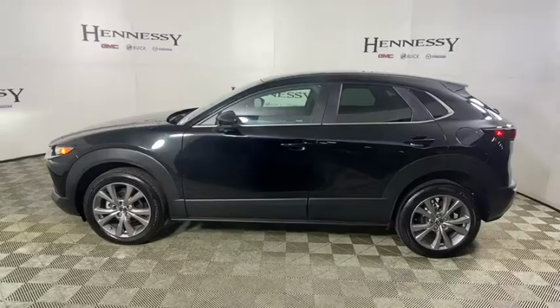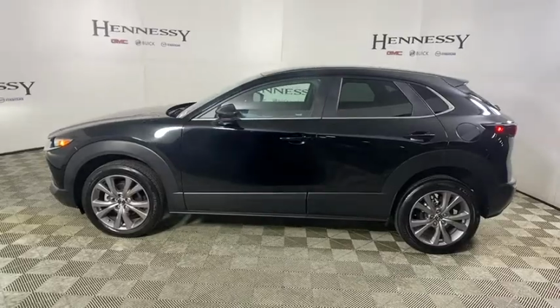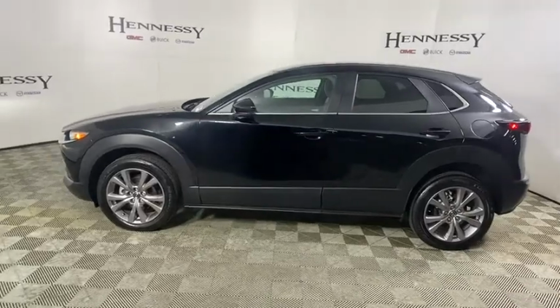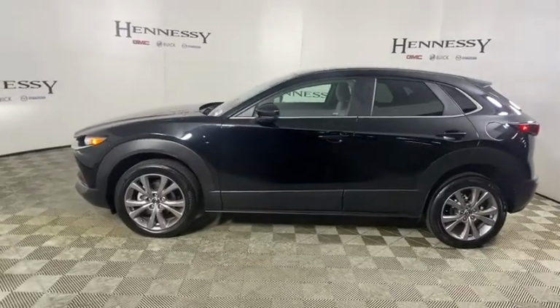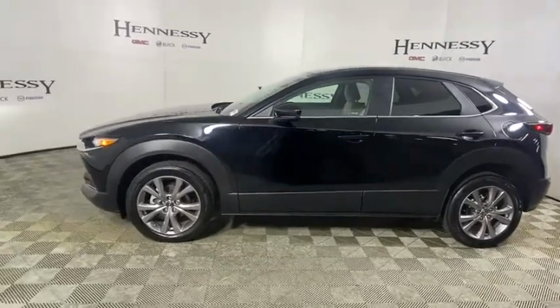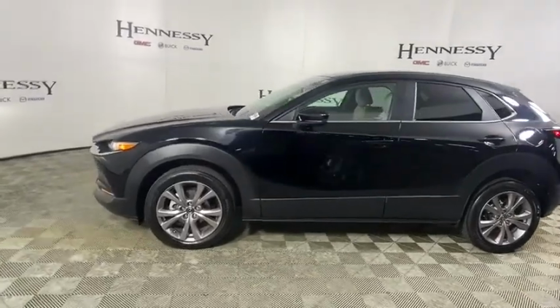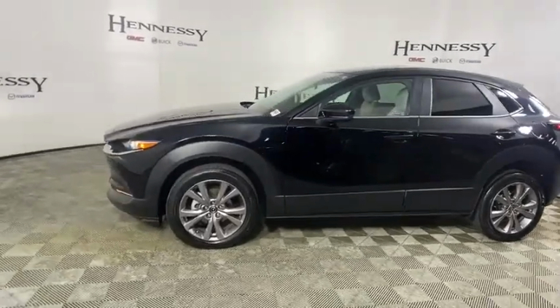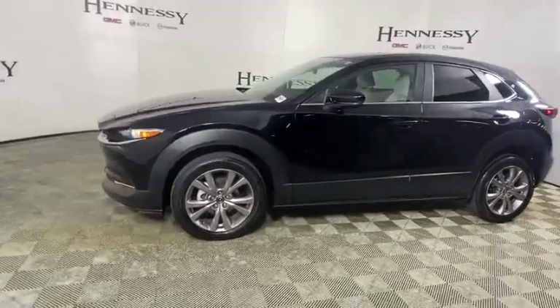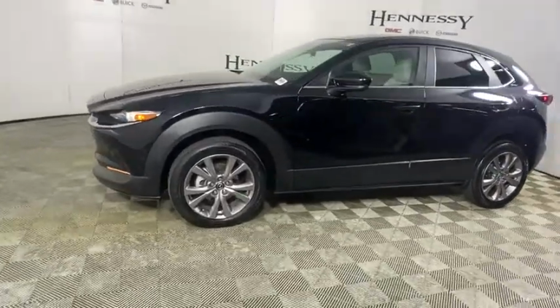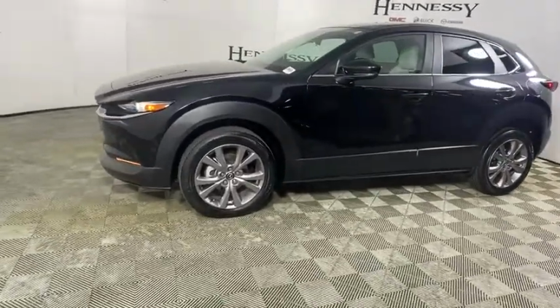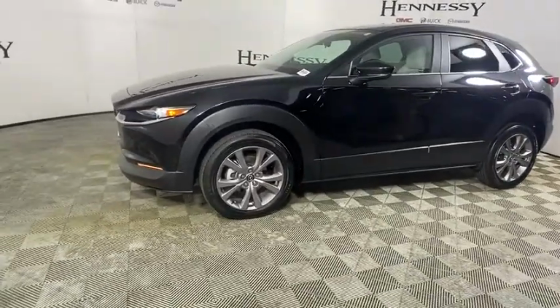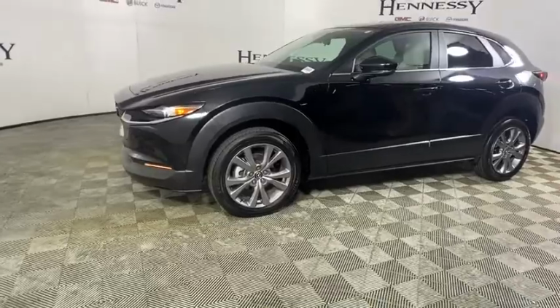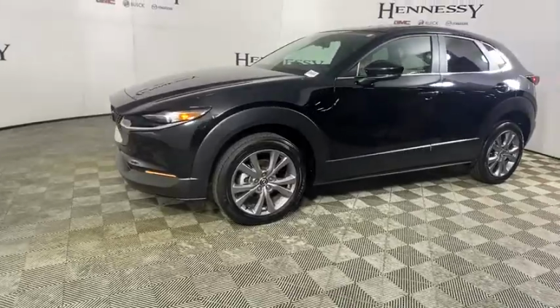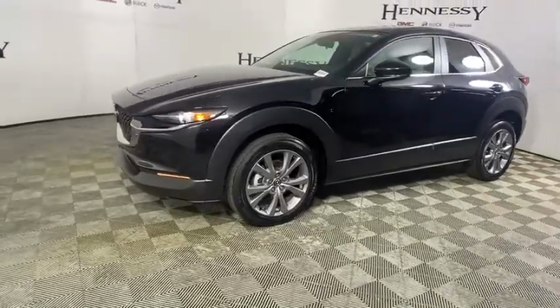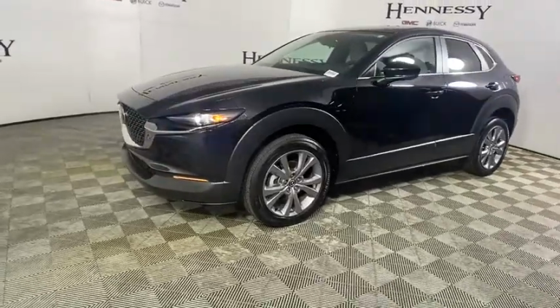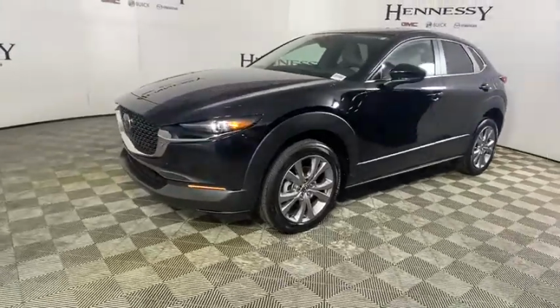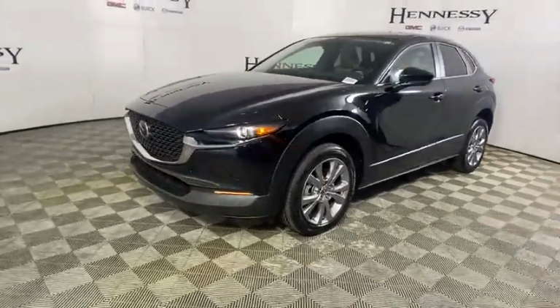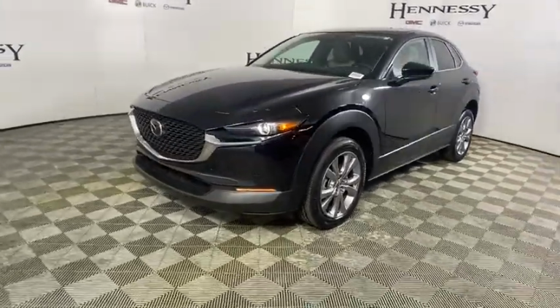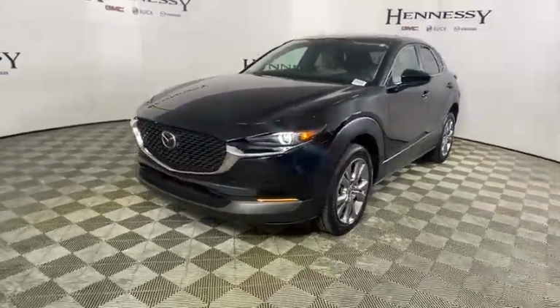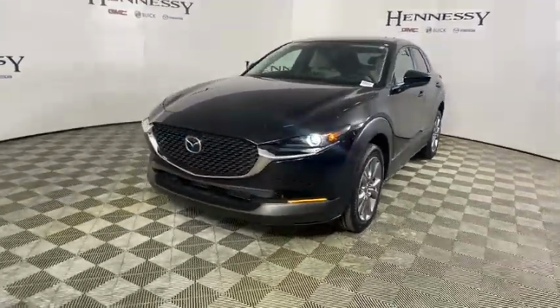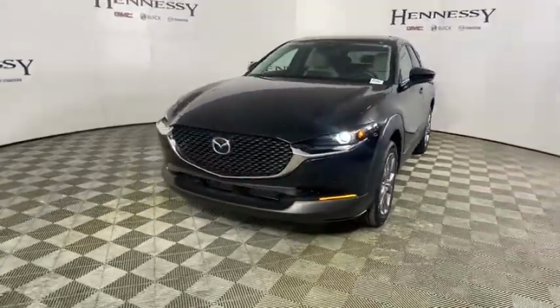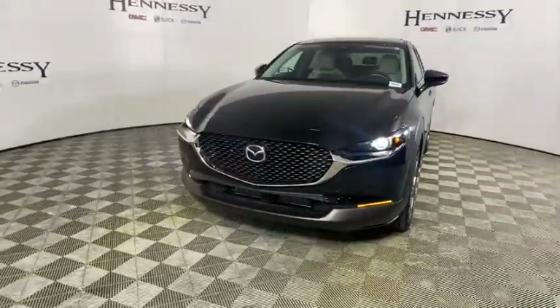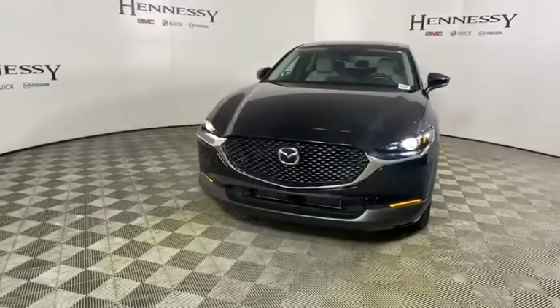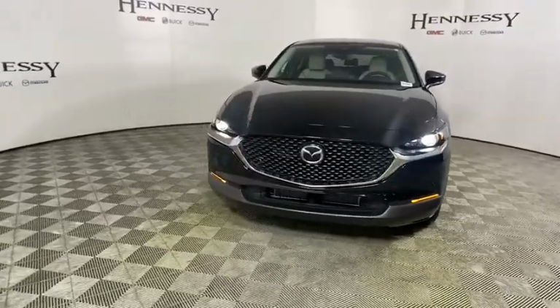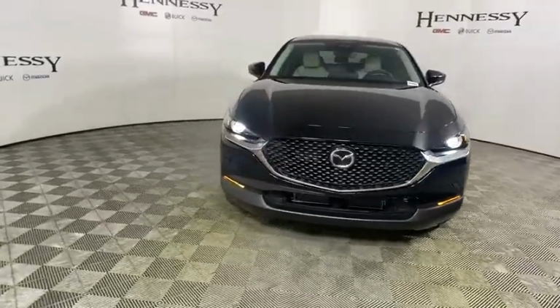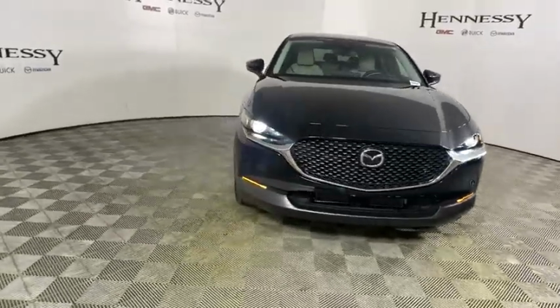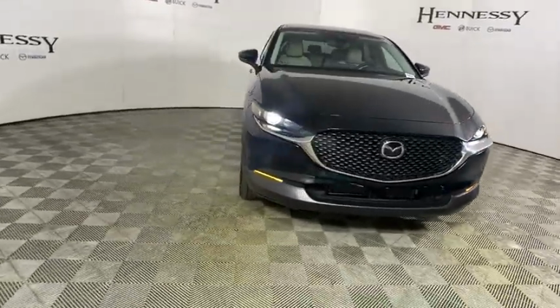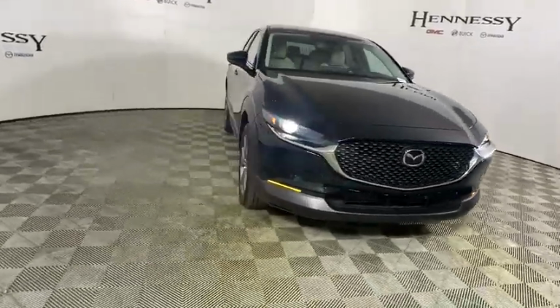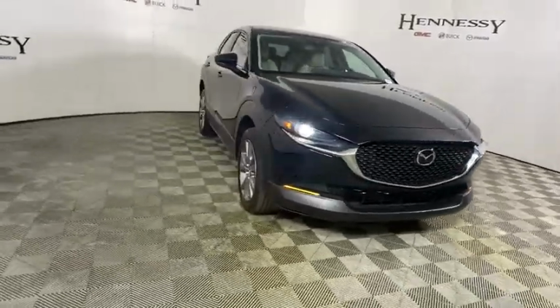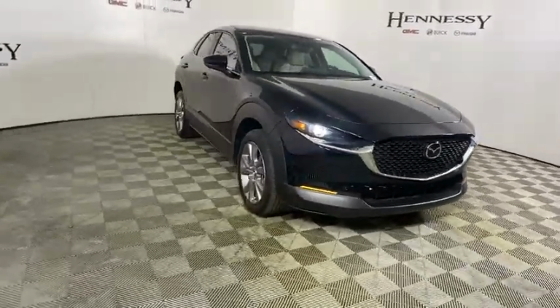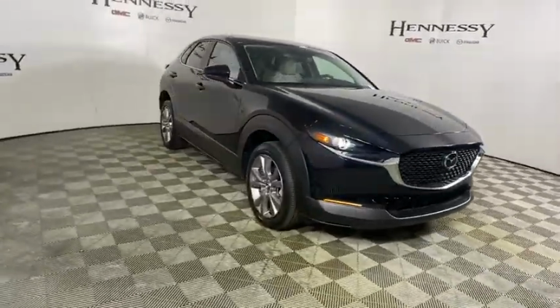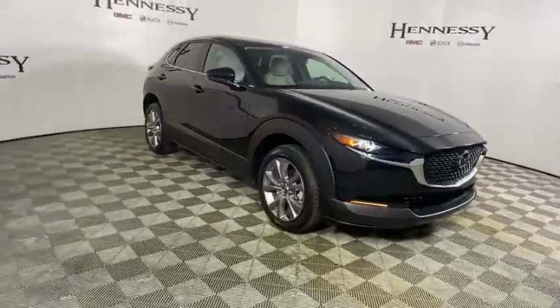Come test drive the 2020 Mazda CX-30. The Mazda CX-30 packs a lot of punch in this subcompact SUV. The exceptional interior provides high-quality materials, cutting-edge technology, and ultimate comfort.